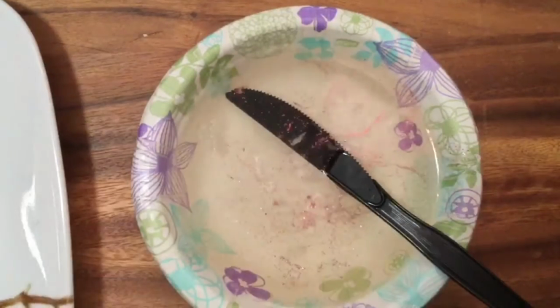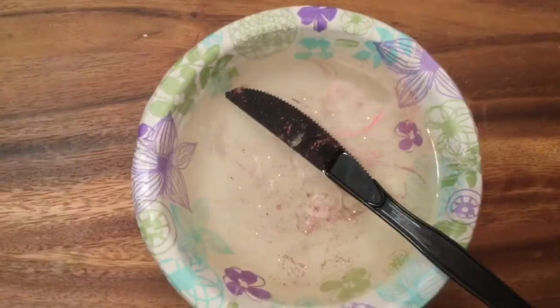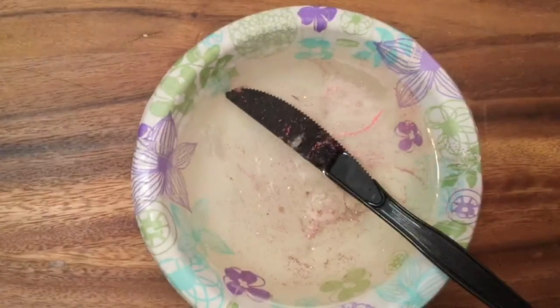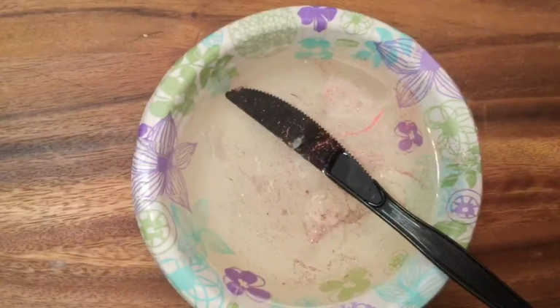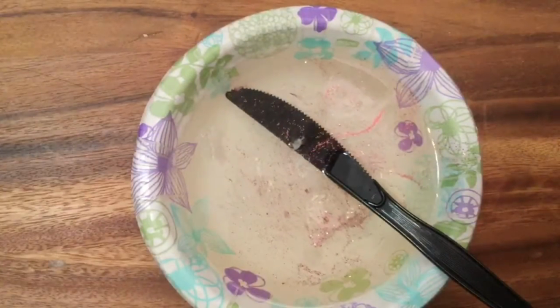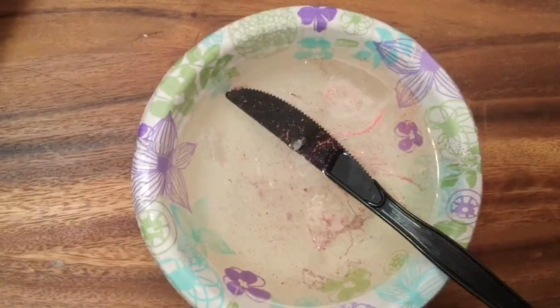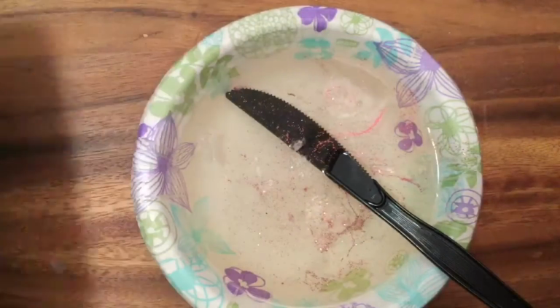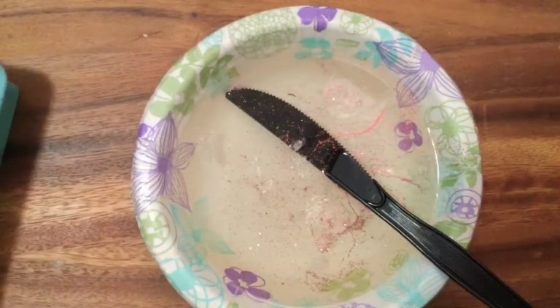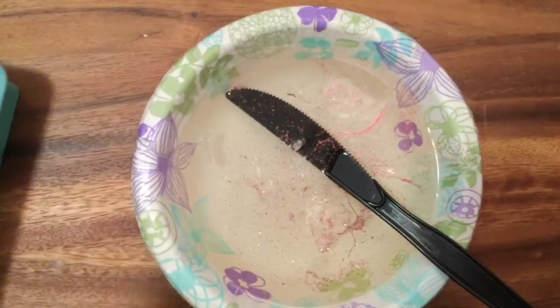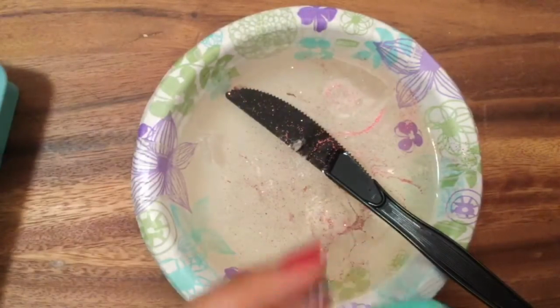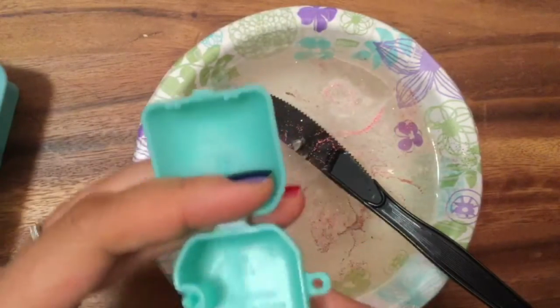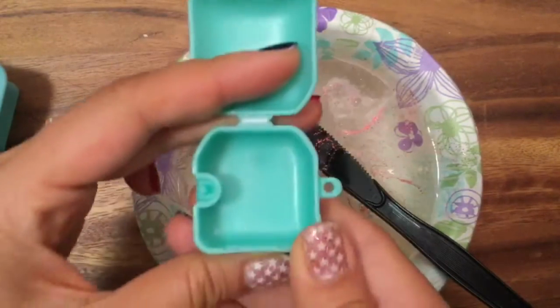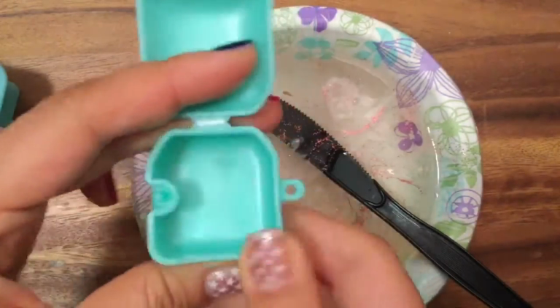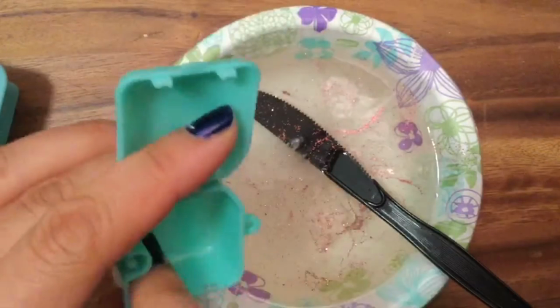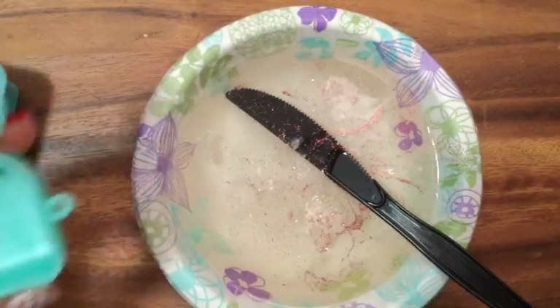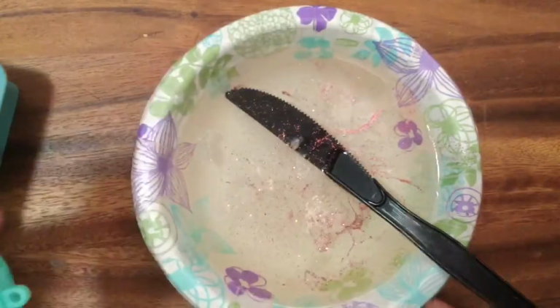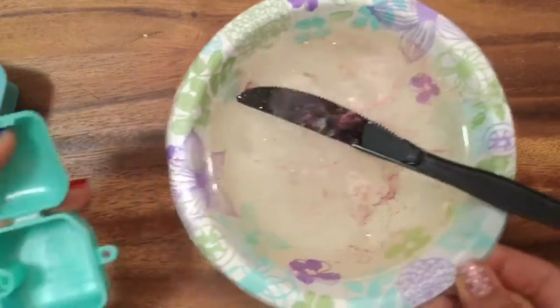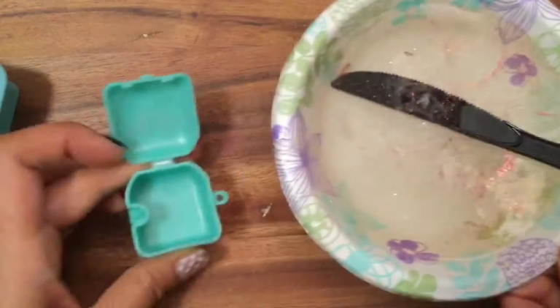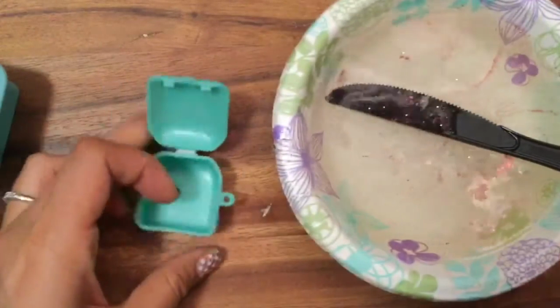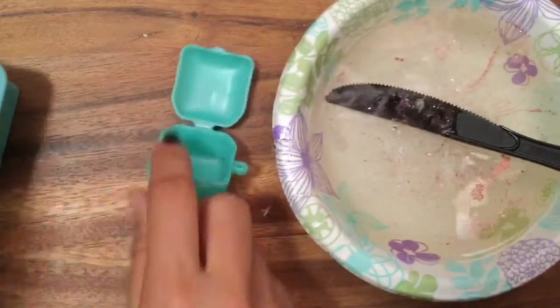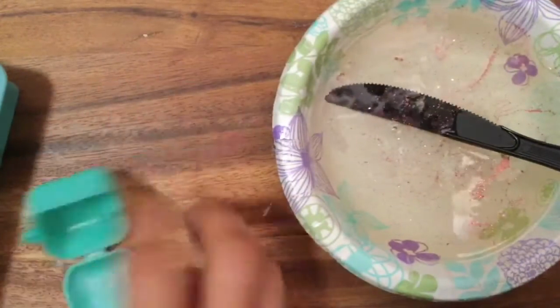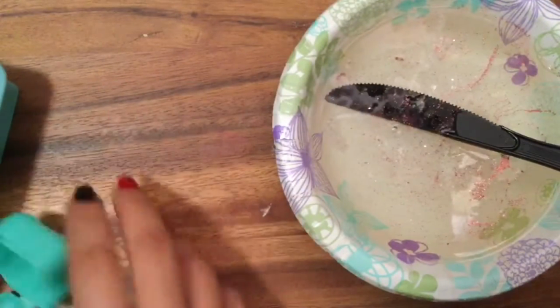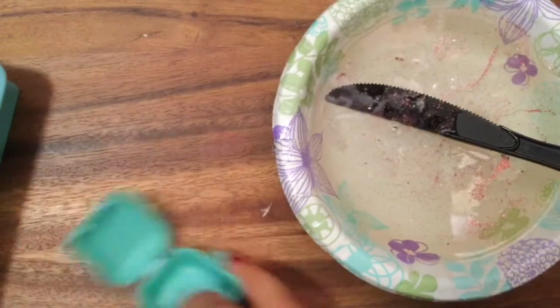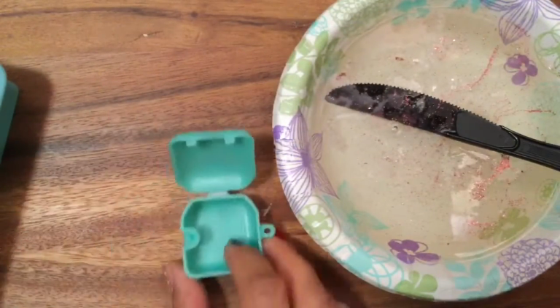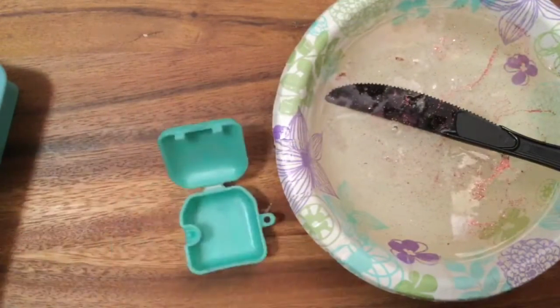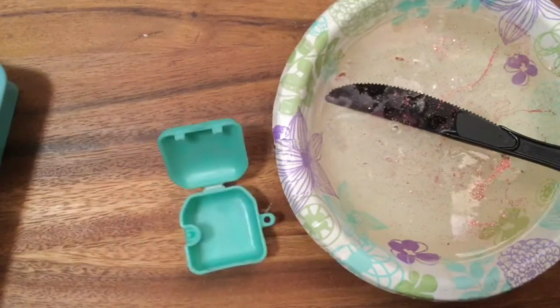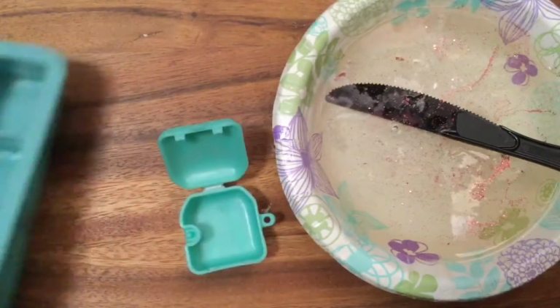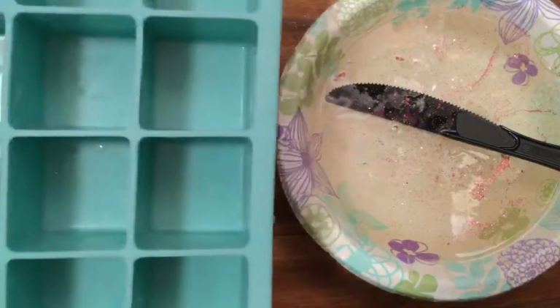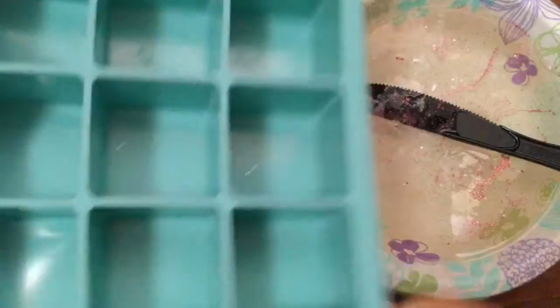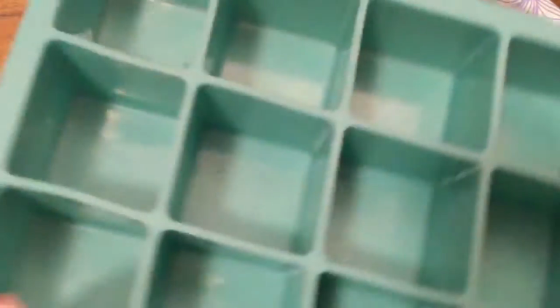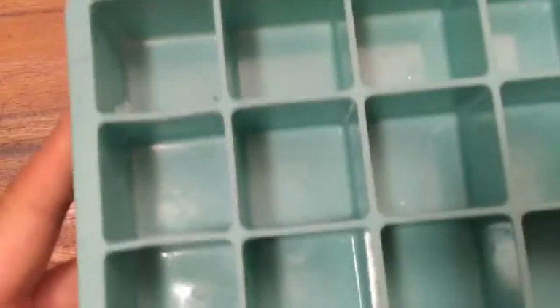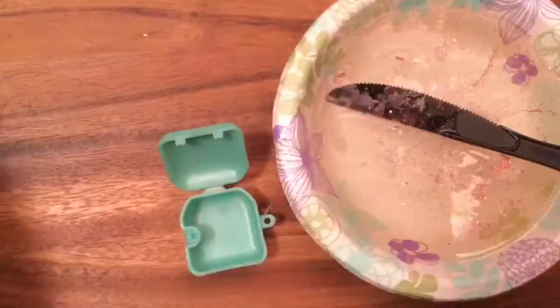Now I'm going to take my little mold — I wanted to try something. I wanted to make soap out of this, but I don't know if I'm going to be able to pop it out. So we're going to try one where we put the soap in here, and then we're going to do the rest in my little ice cube mold.